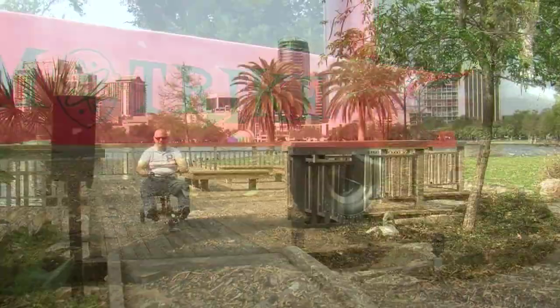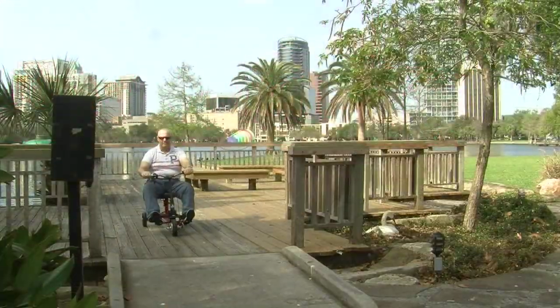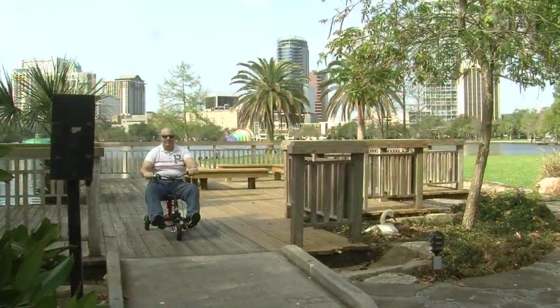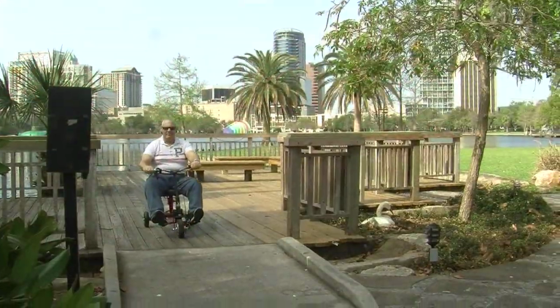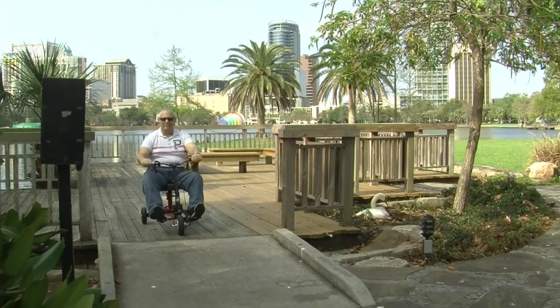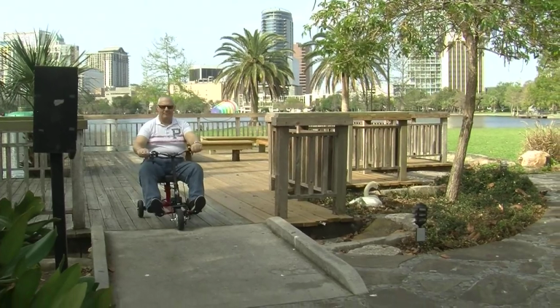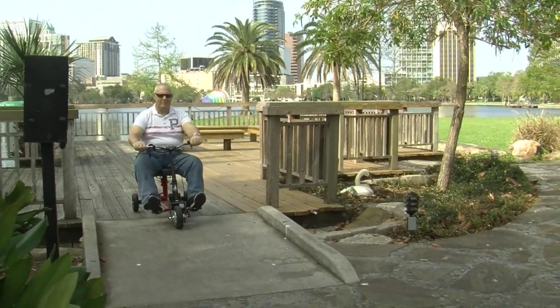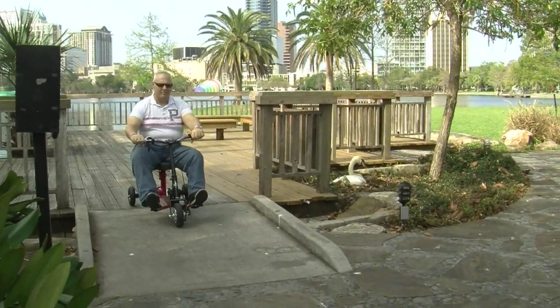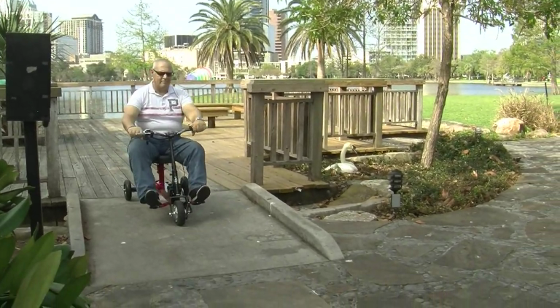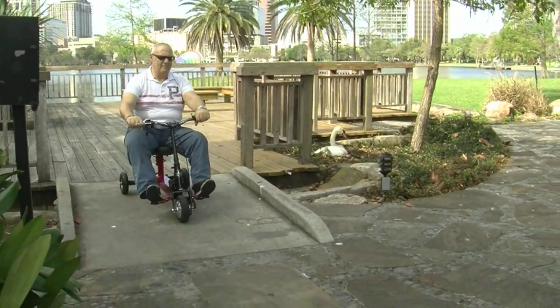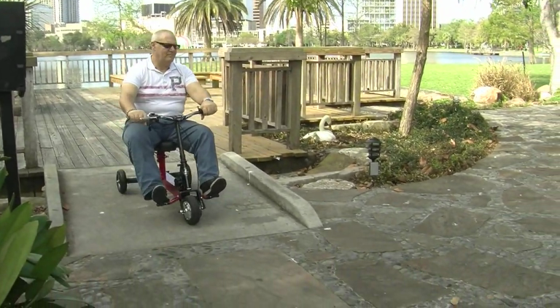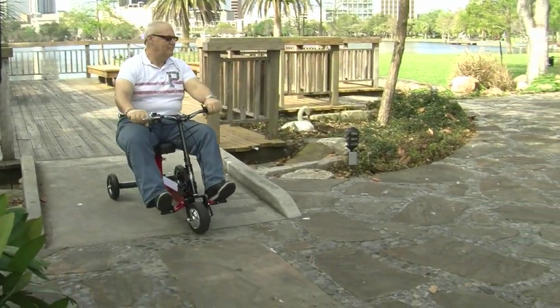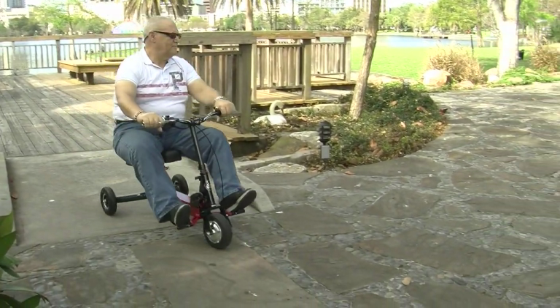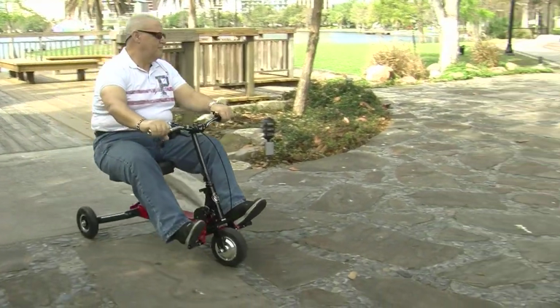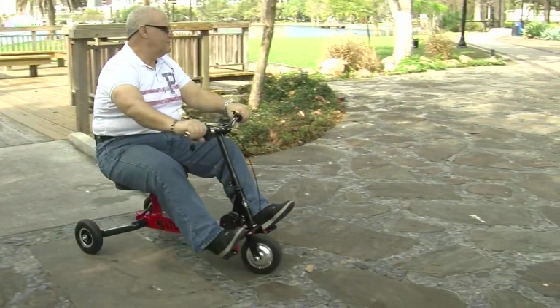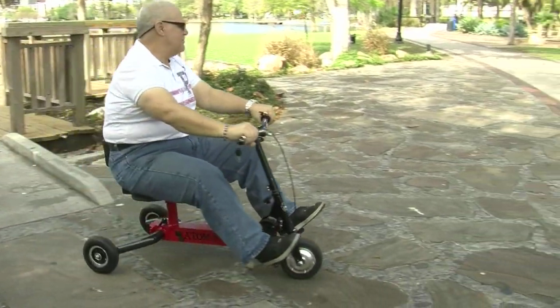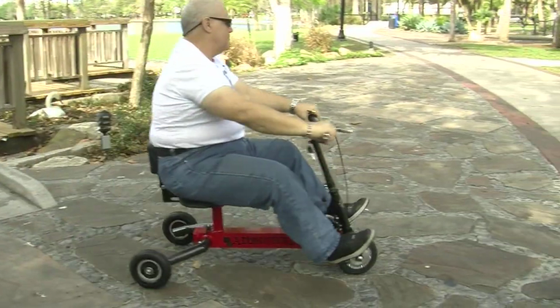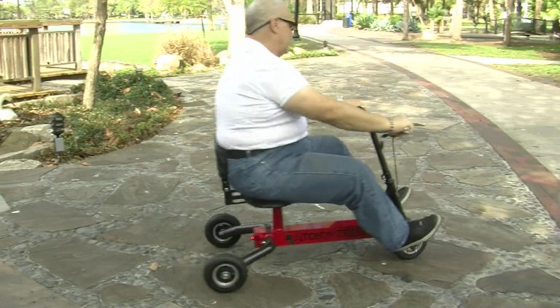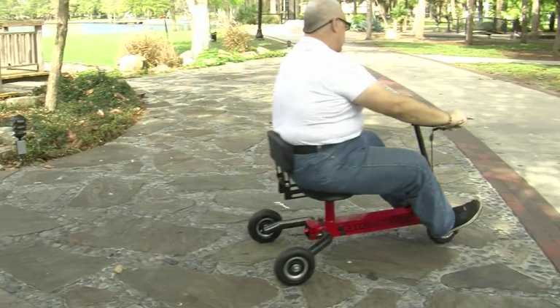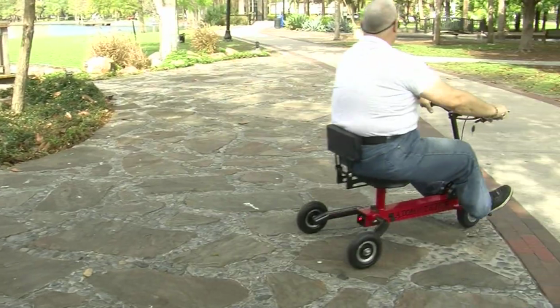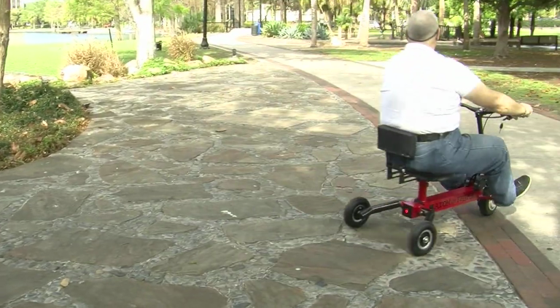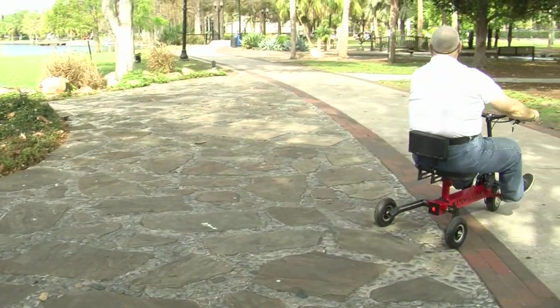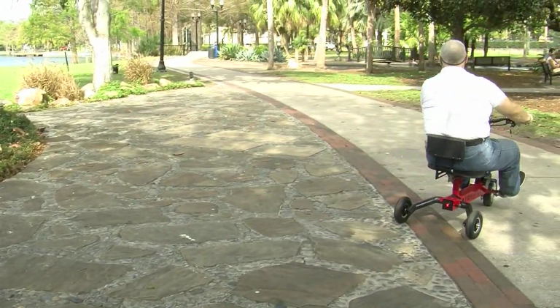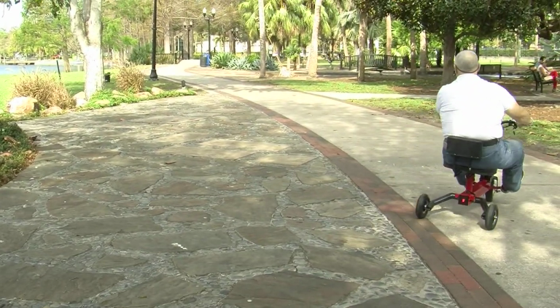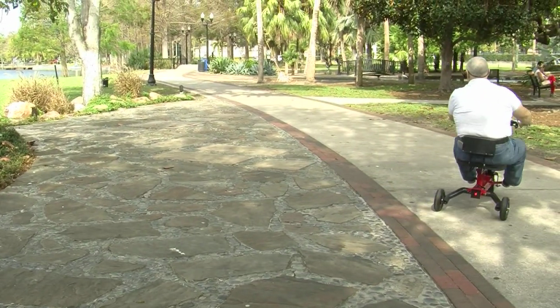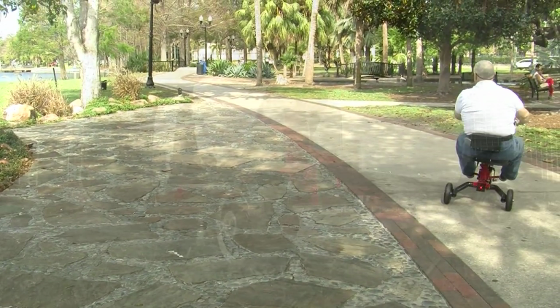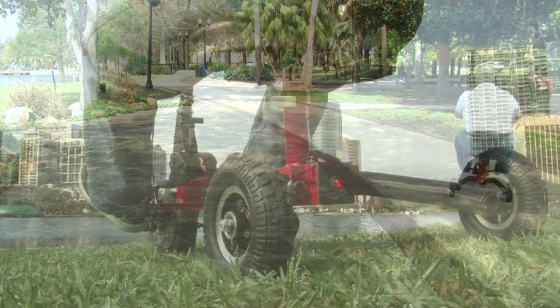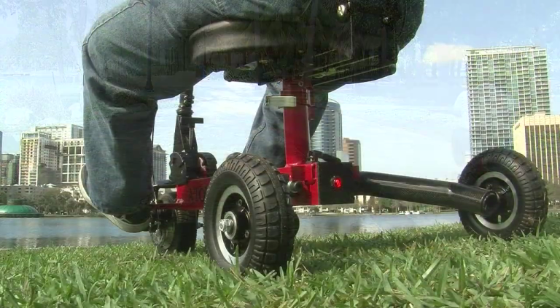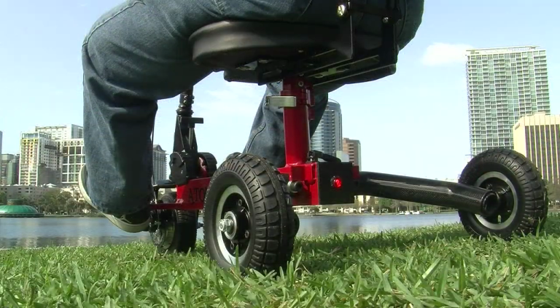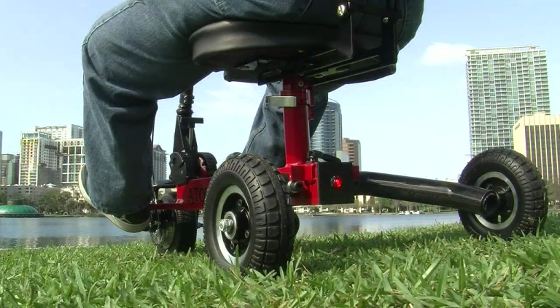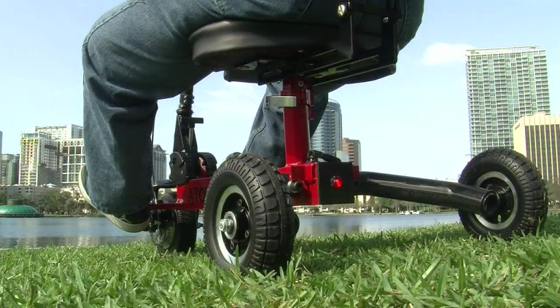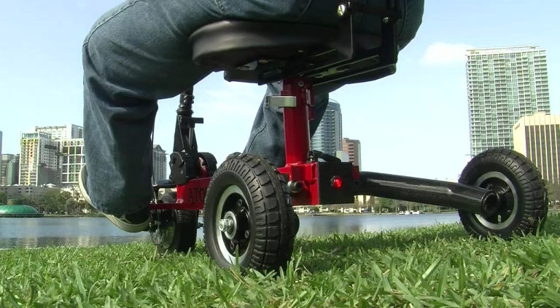The Adam Trike GT has a long-range, long-life, ultralight lithium battery. It can be recharged about a thousand times before you have to replace it.